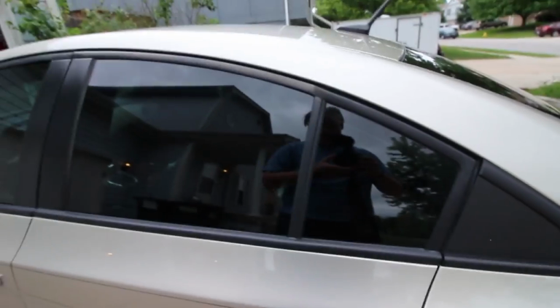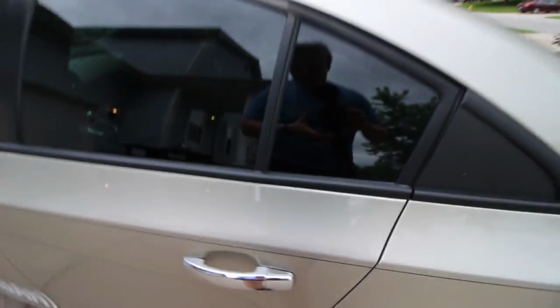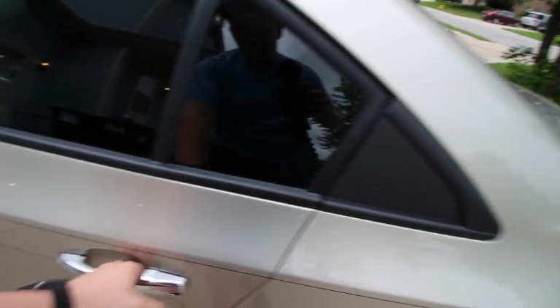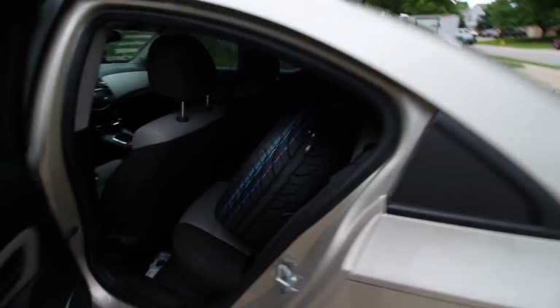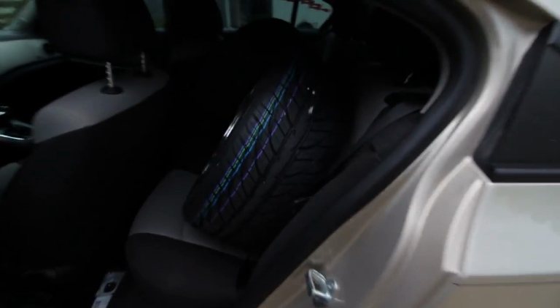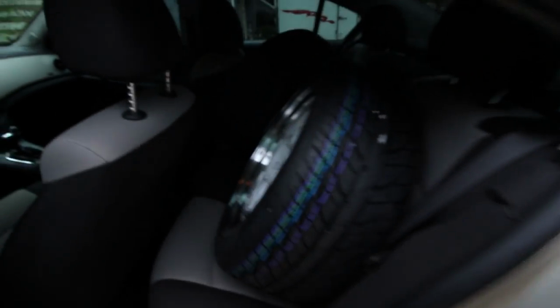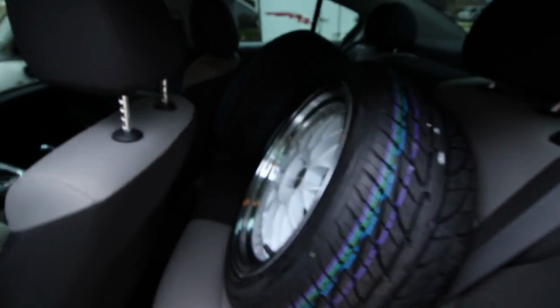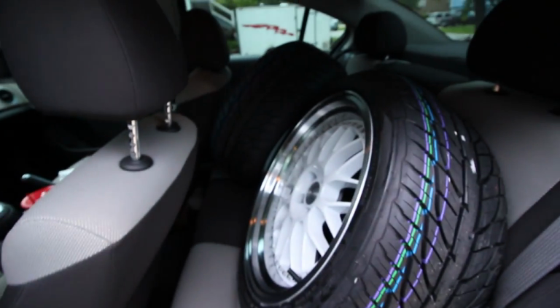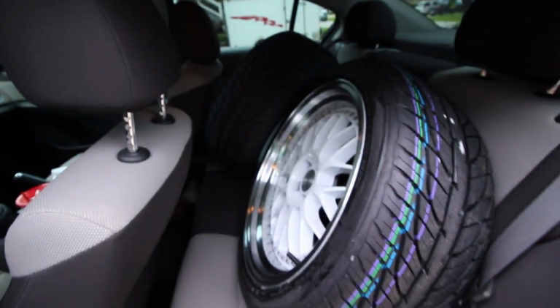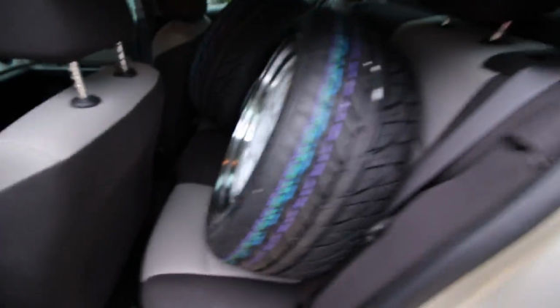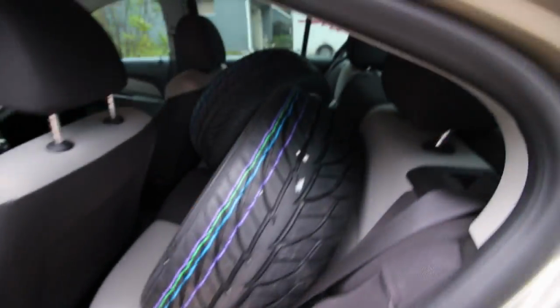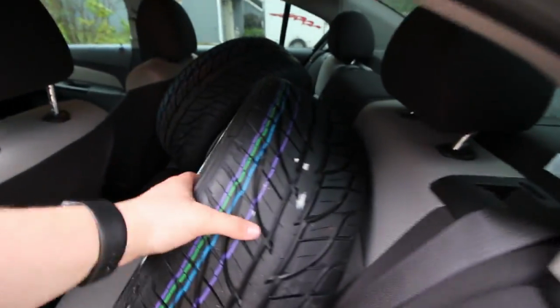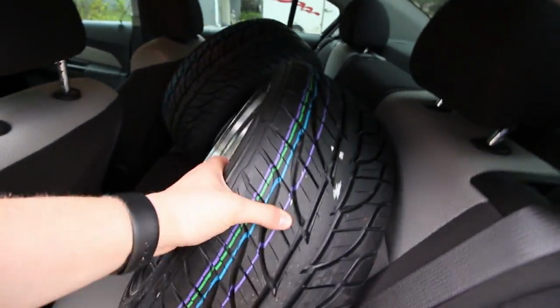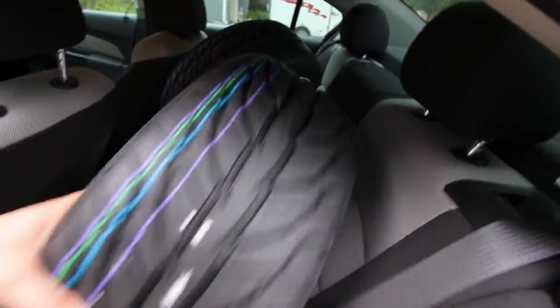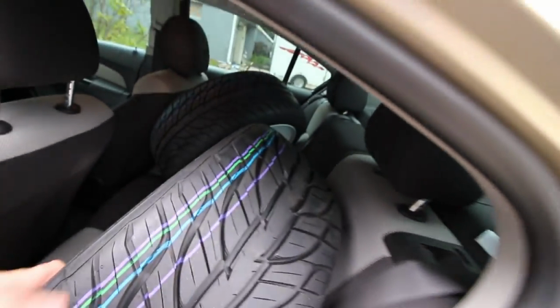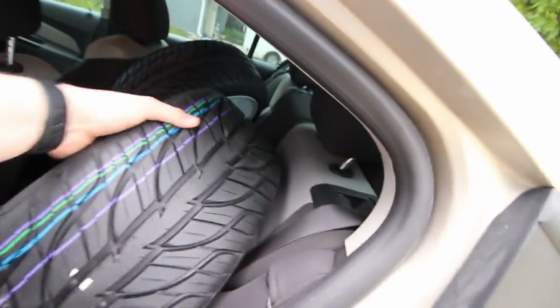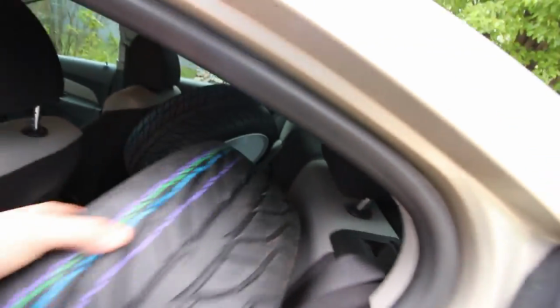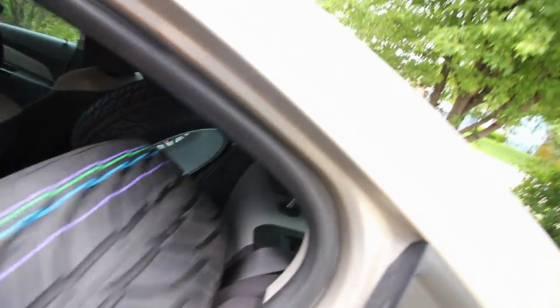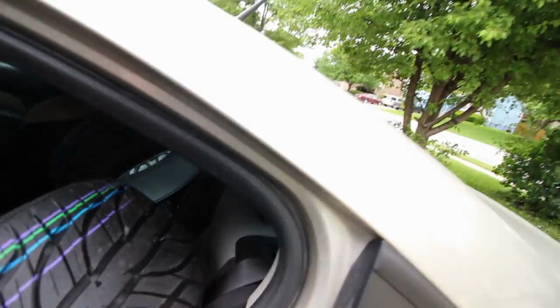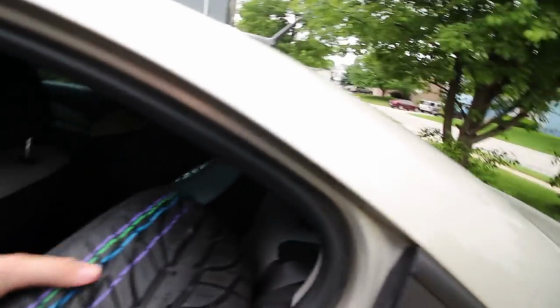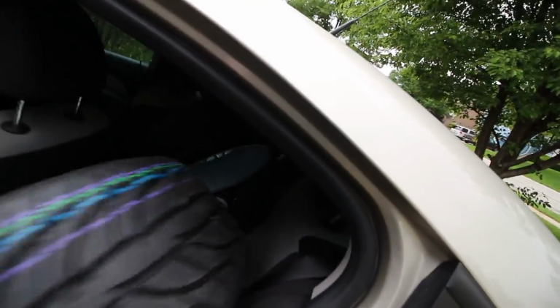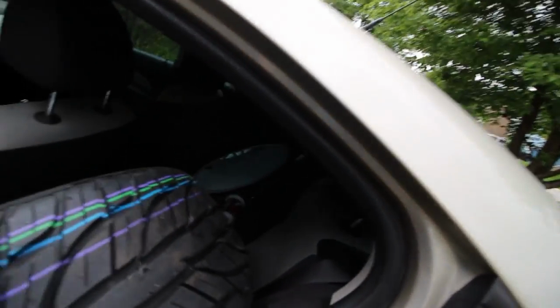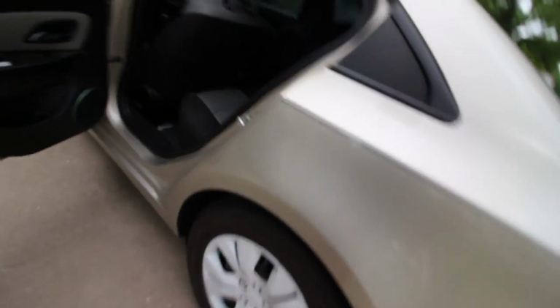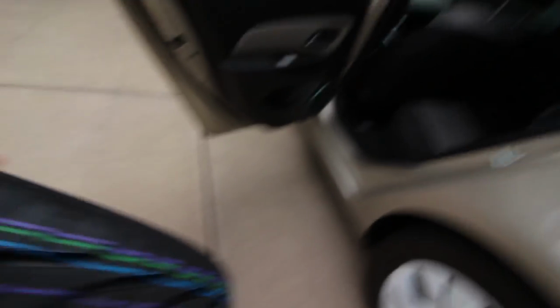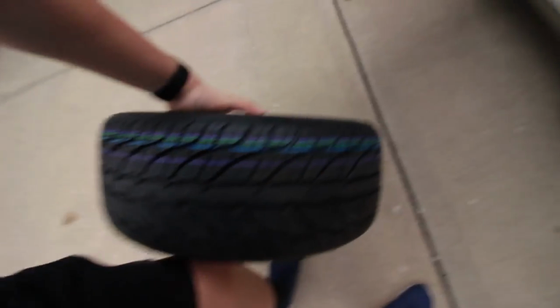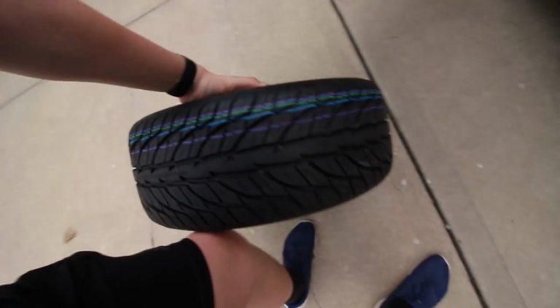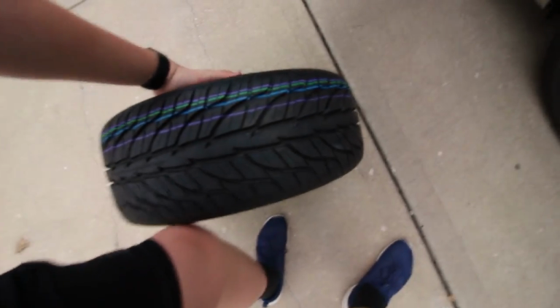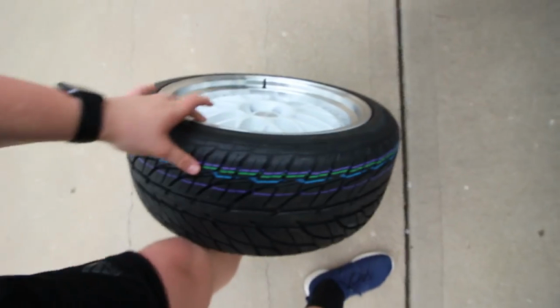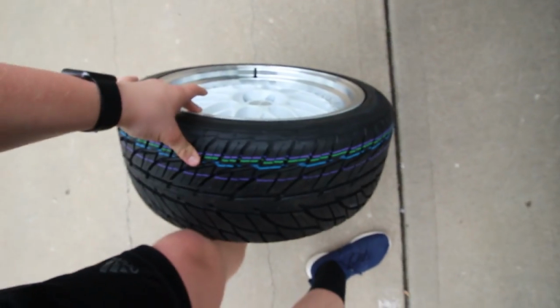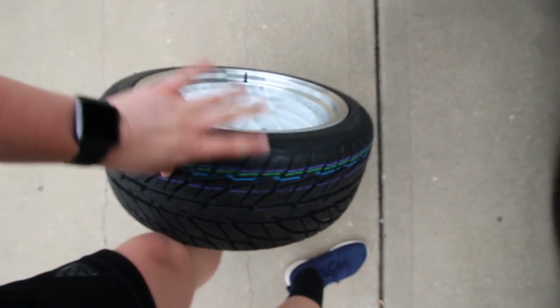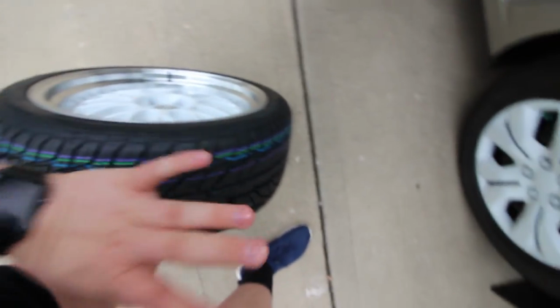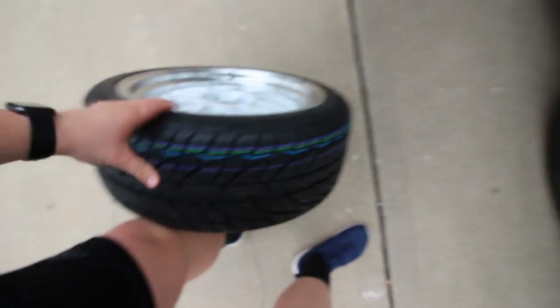I just got back from the tire shop. The tires are mounted up onto the wheels, so I'm going to get these out of the car and then I'm going to put the two on the front. I'll catch back up with you guys when I have all of them out.